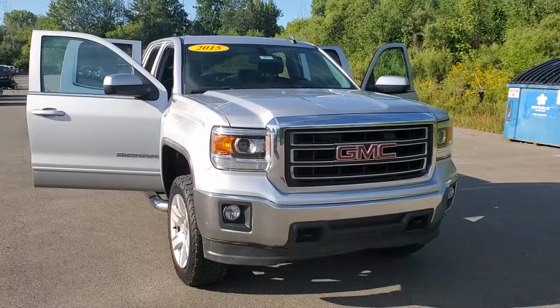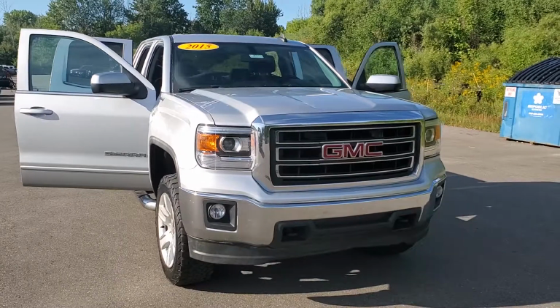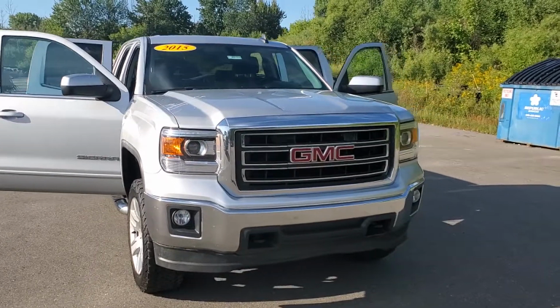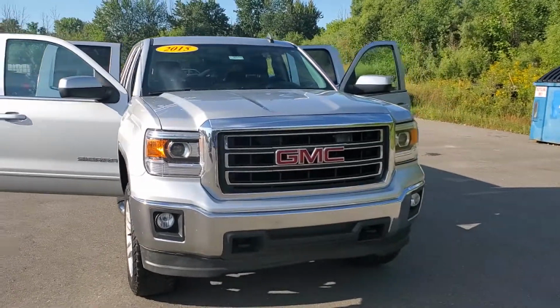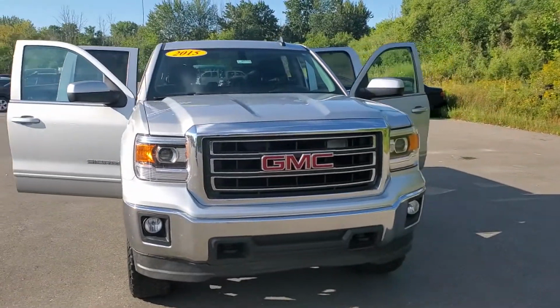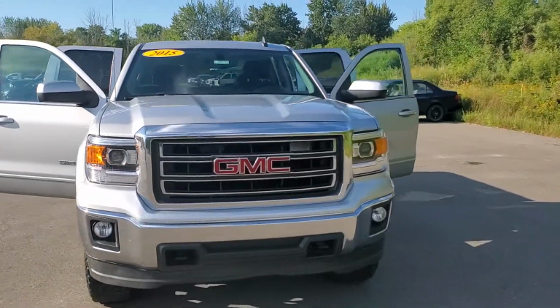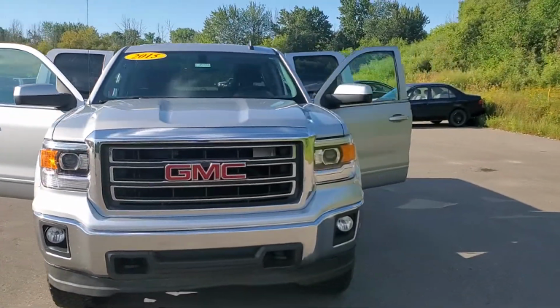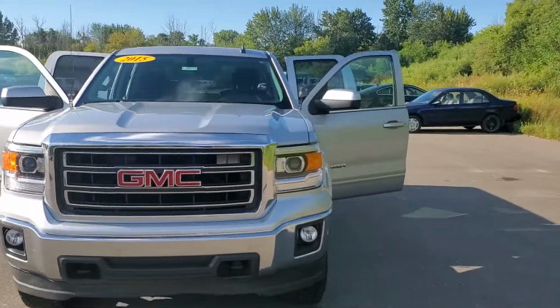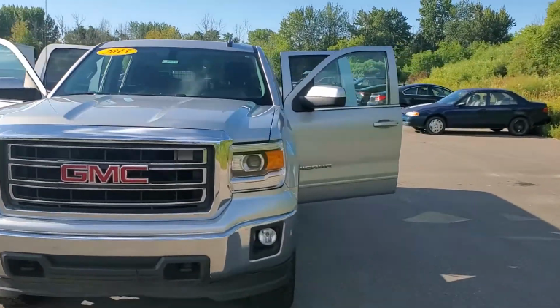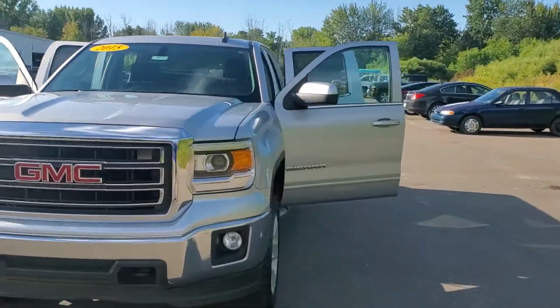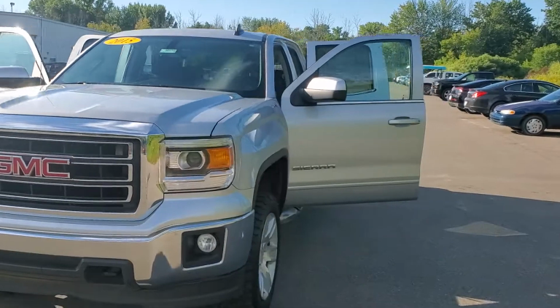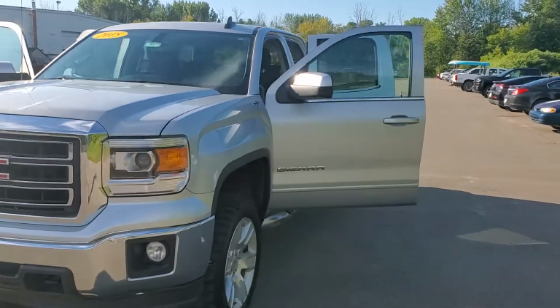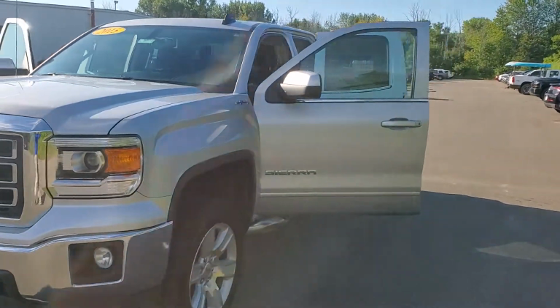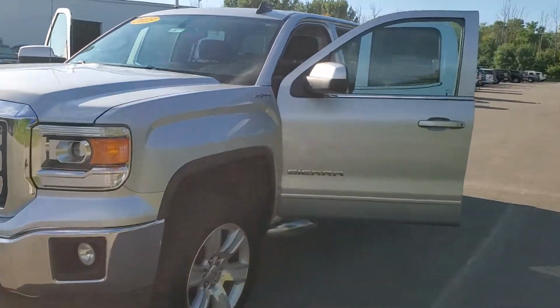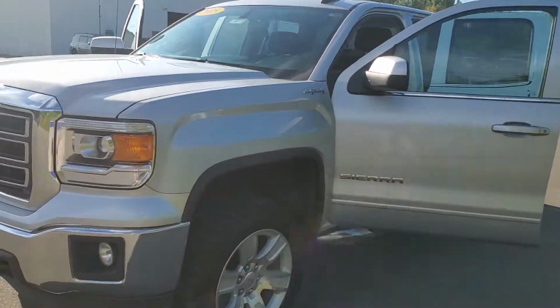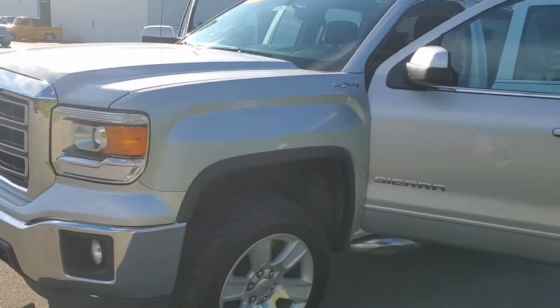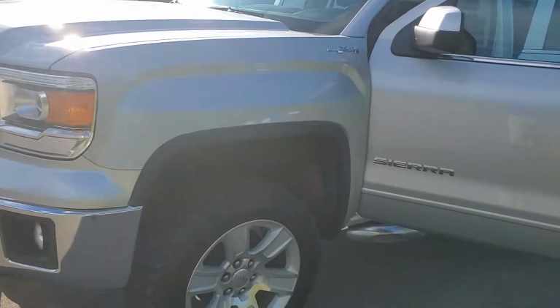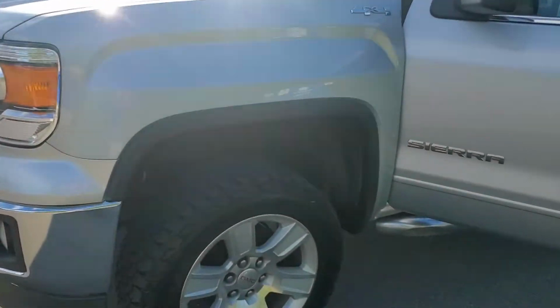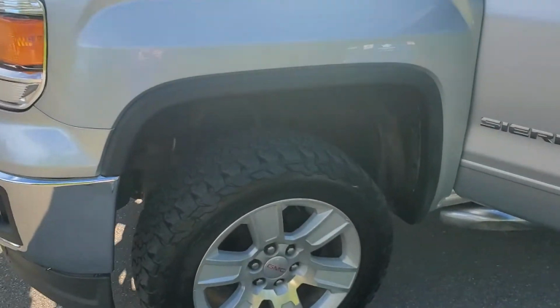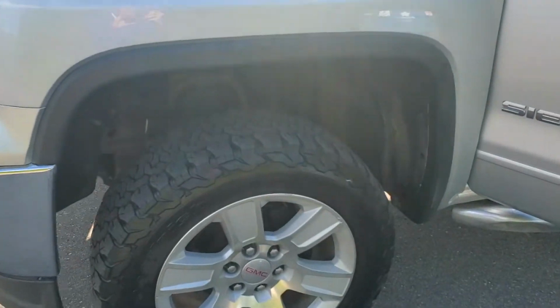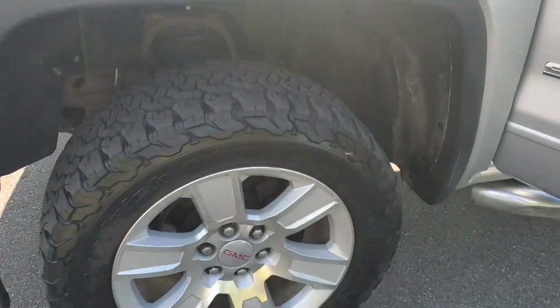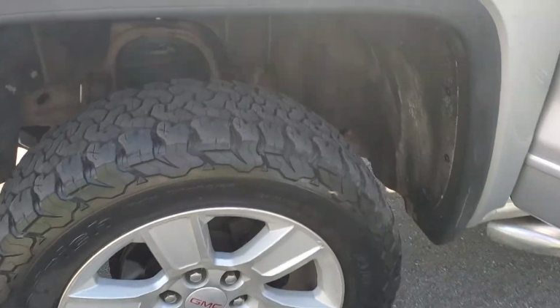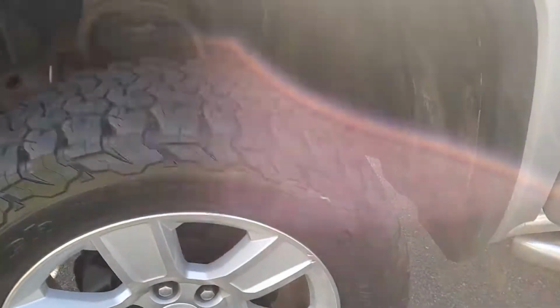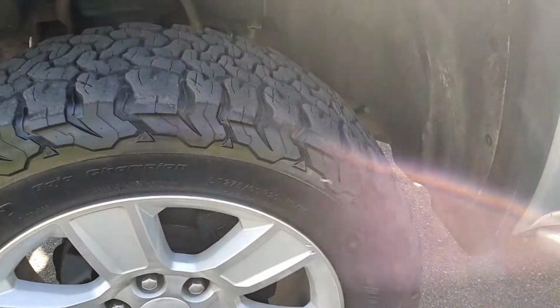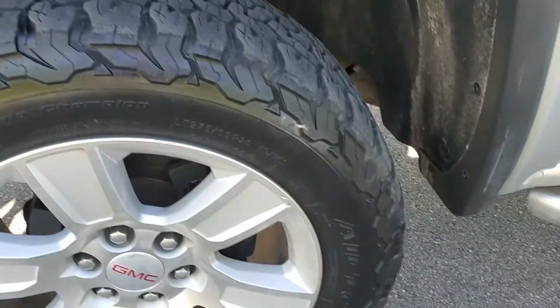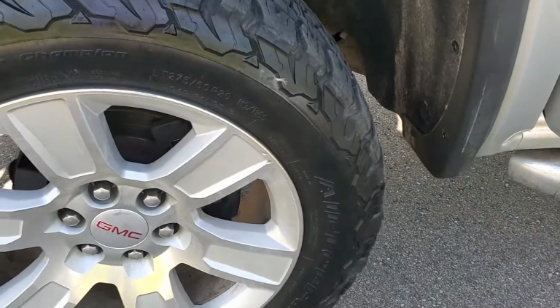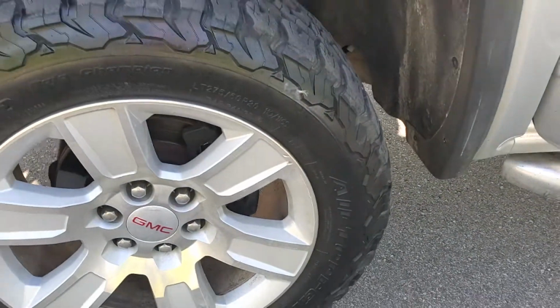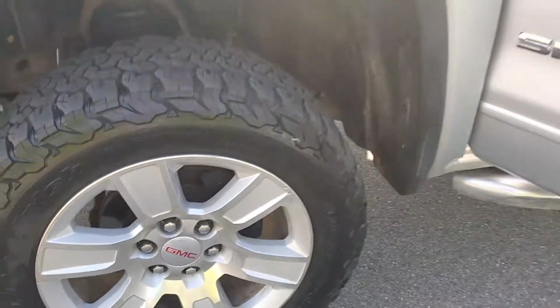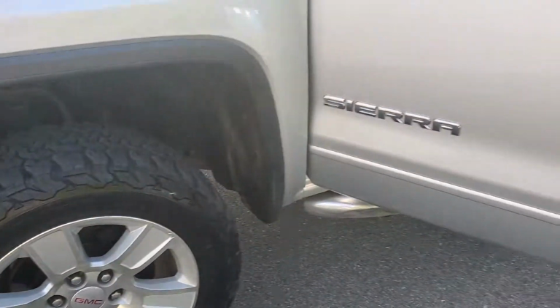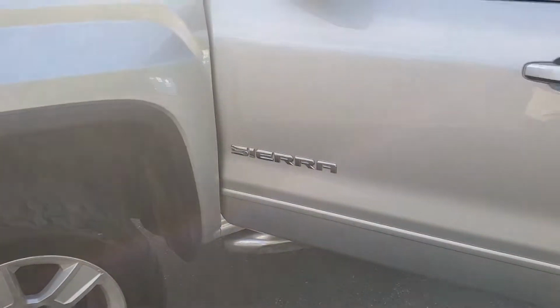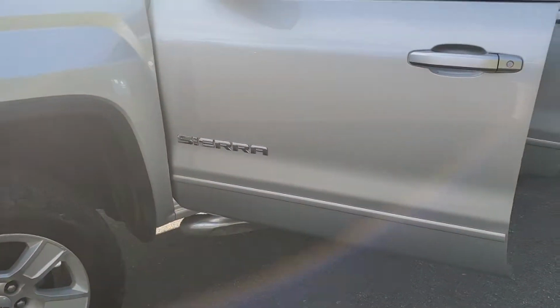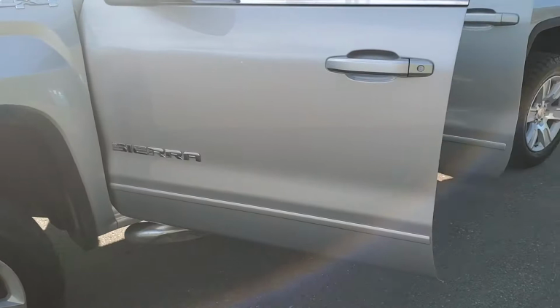Good morning, here's a quick walk-around video on the '15 GMC Sierra you inquired on last night. First thing you're gonna notice is the aggressive tread on these tires — they're pretty beefy and you can definitely feel it on the concrete there.